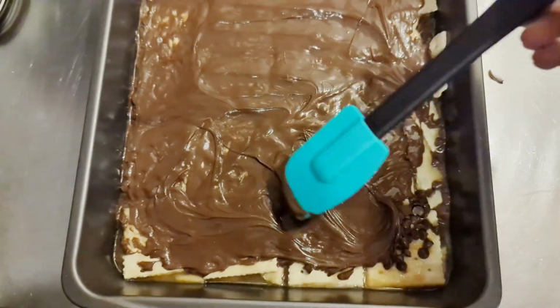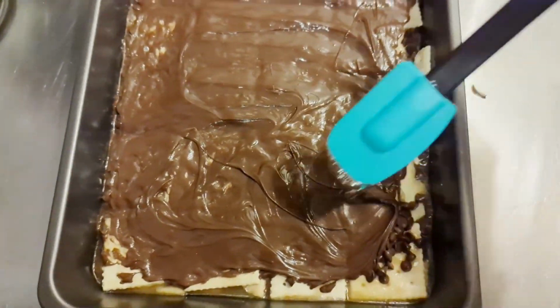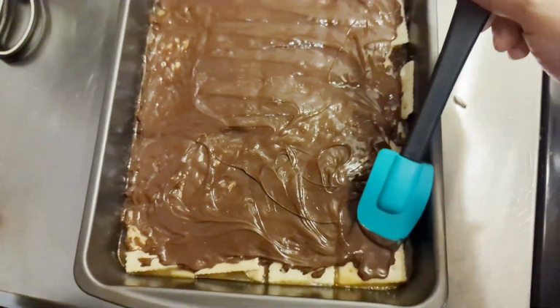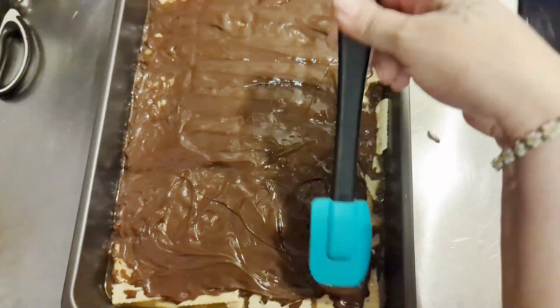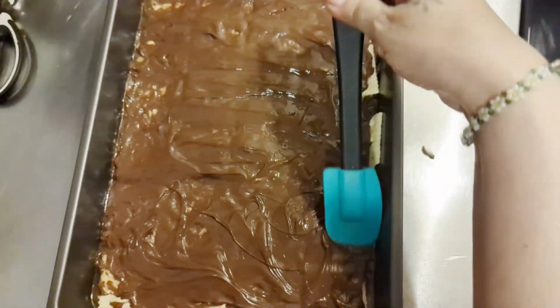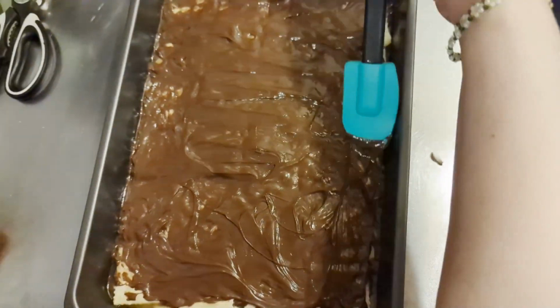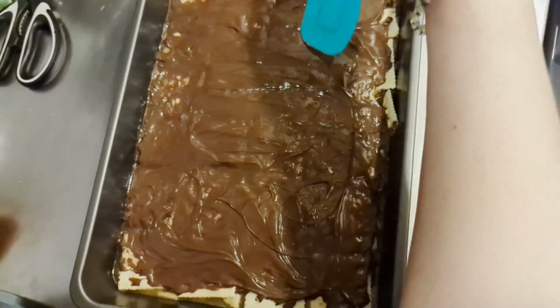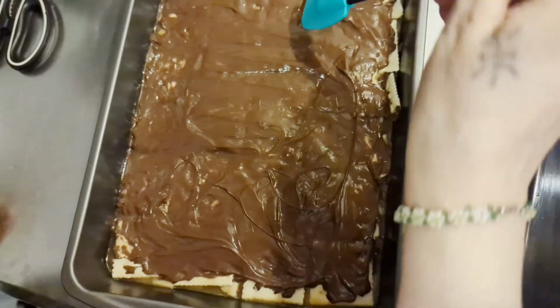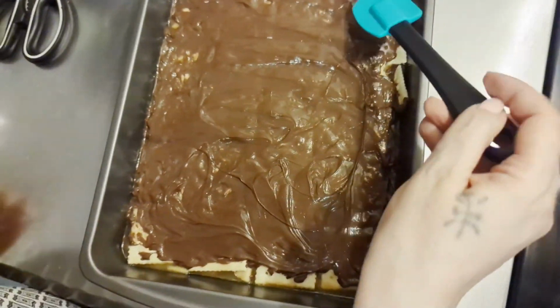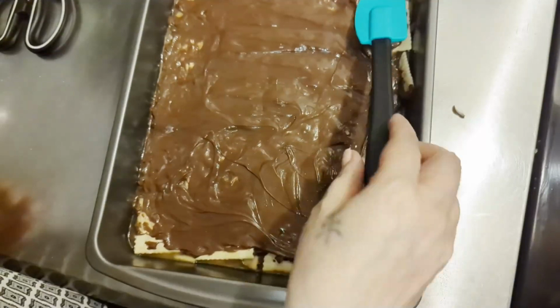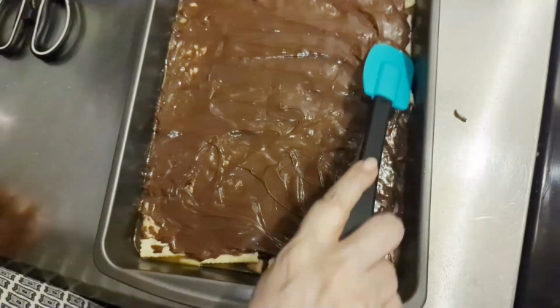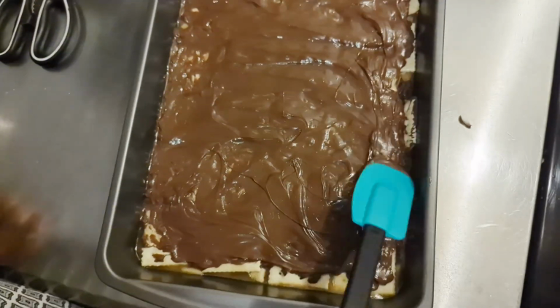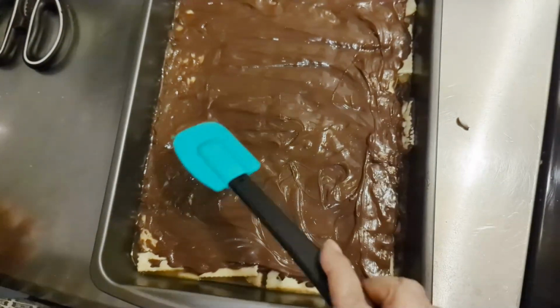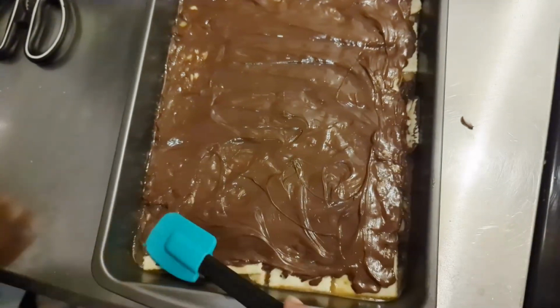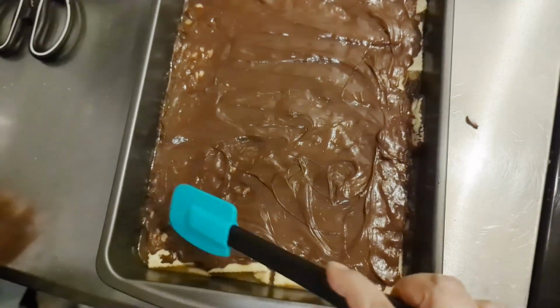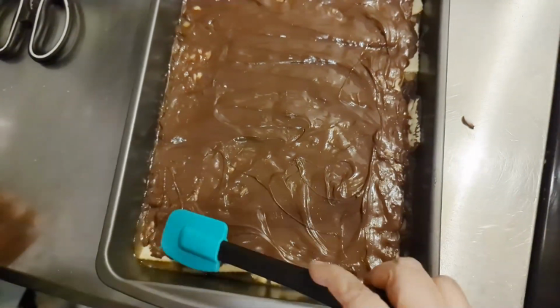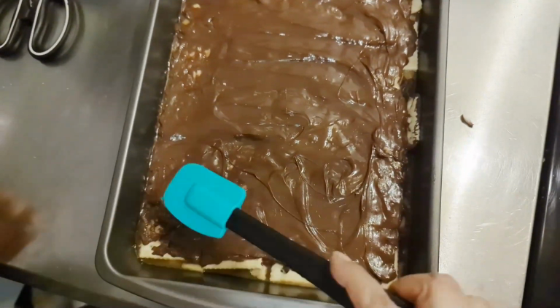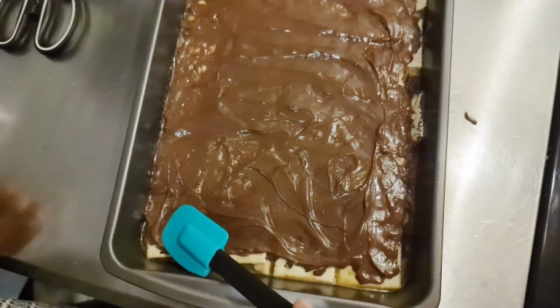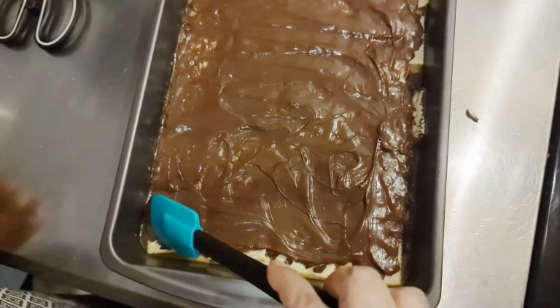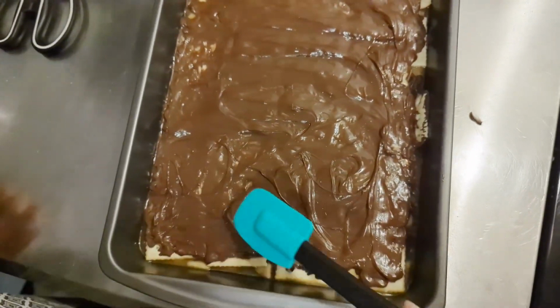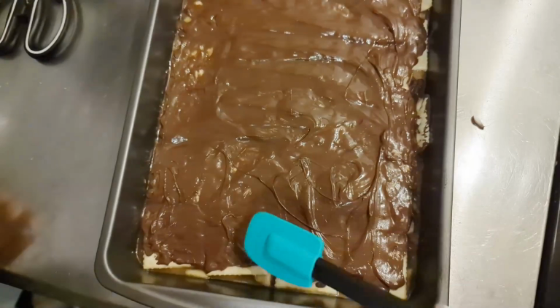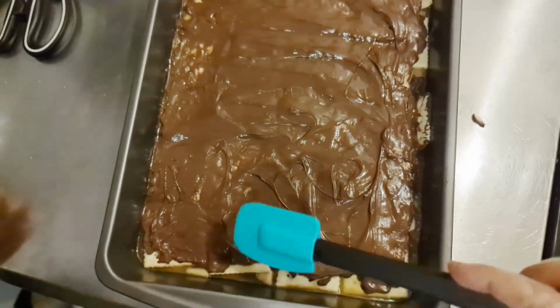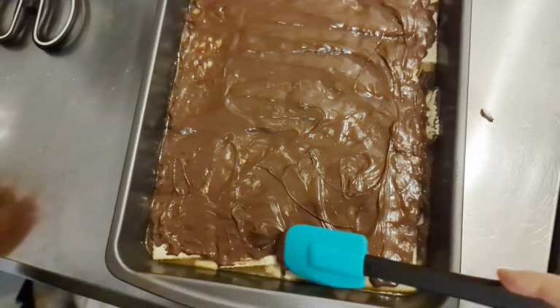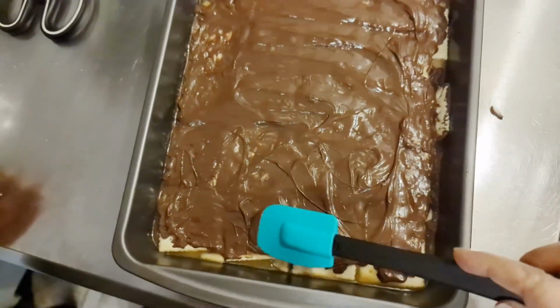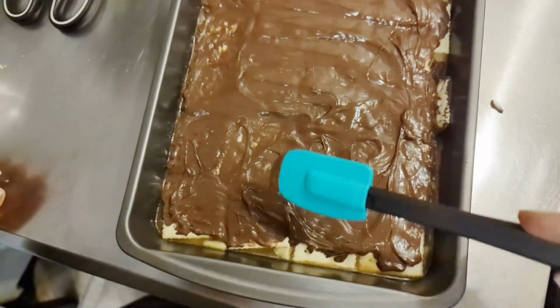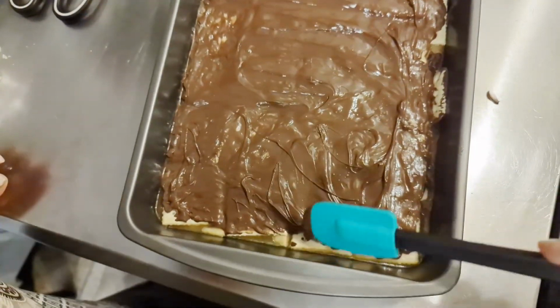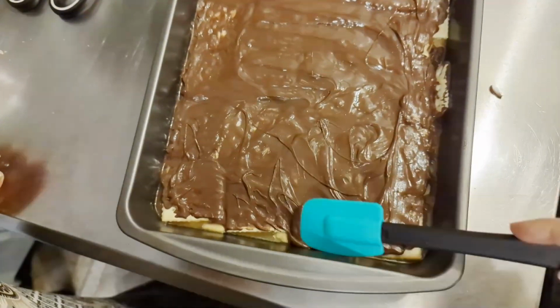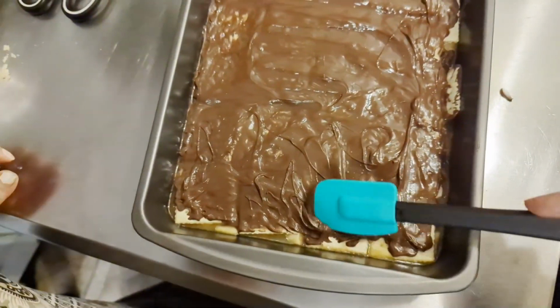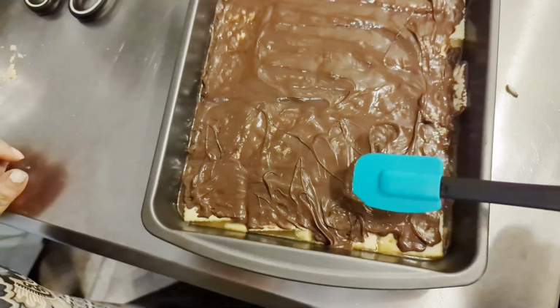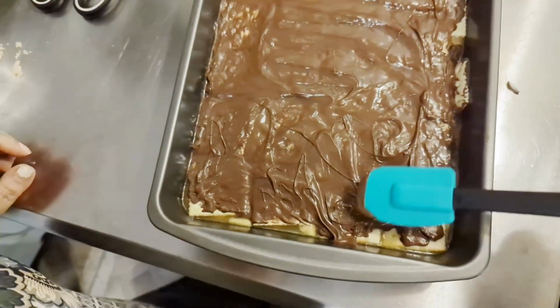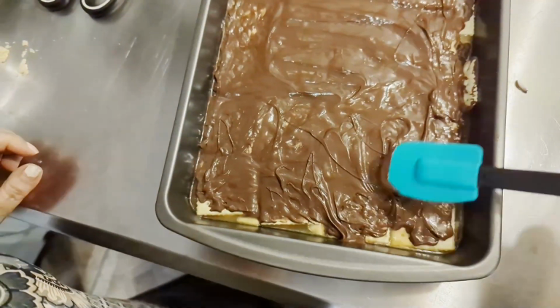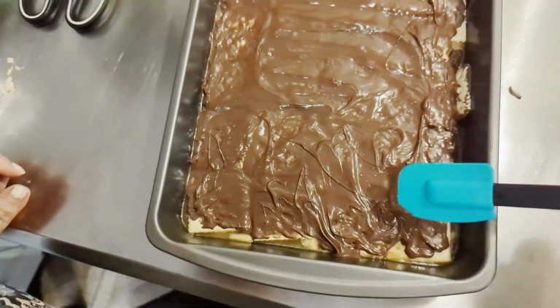You don't want to be dipping your fingers in — it will set; it'll probably take like an hour or so to do that.